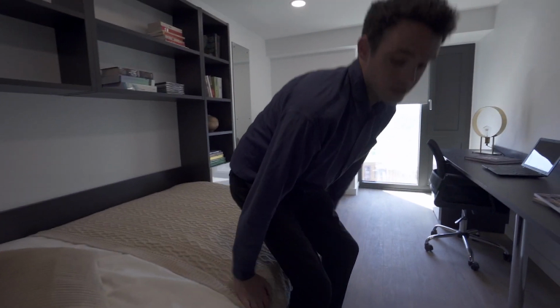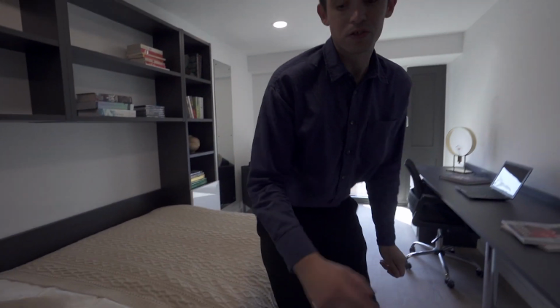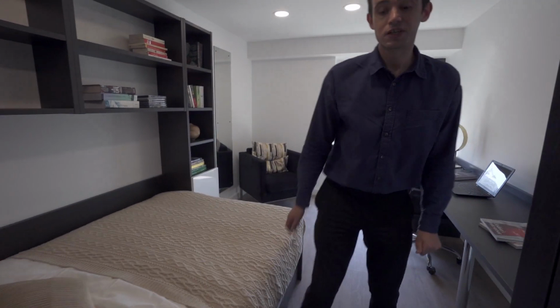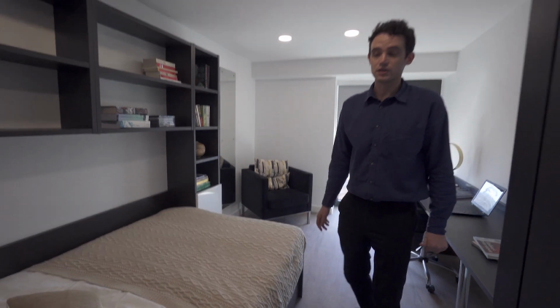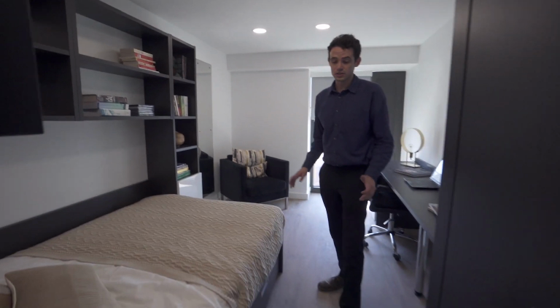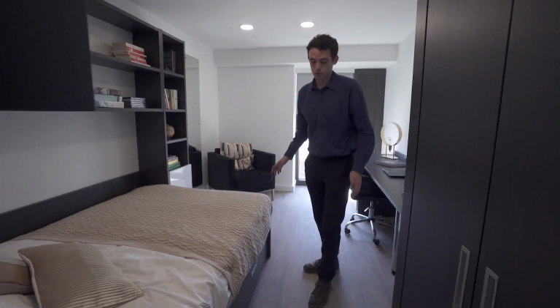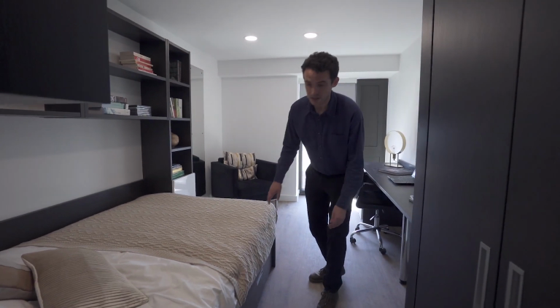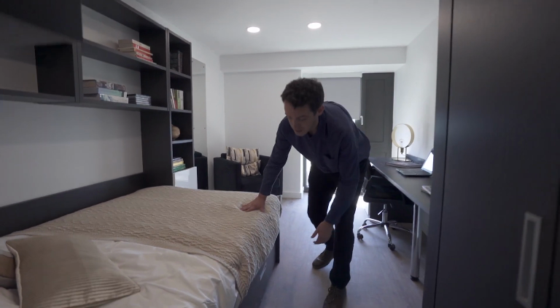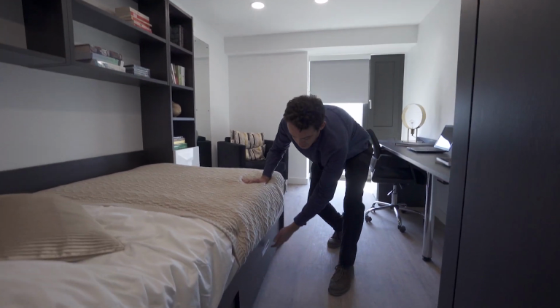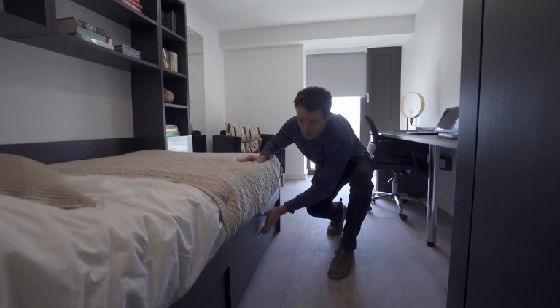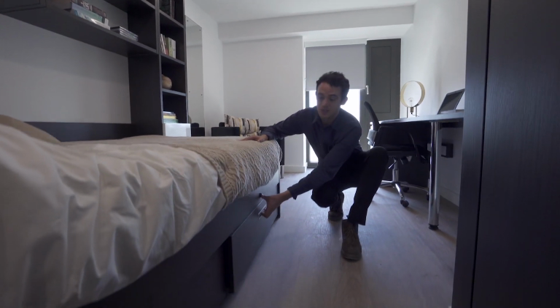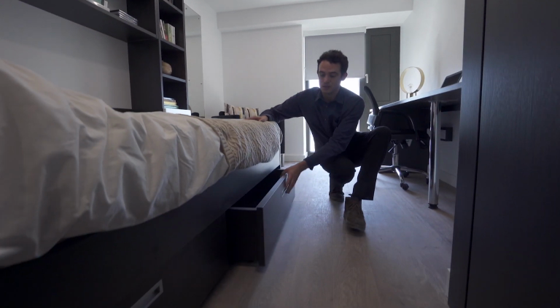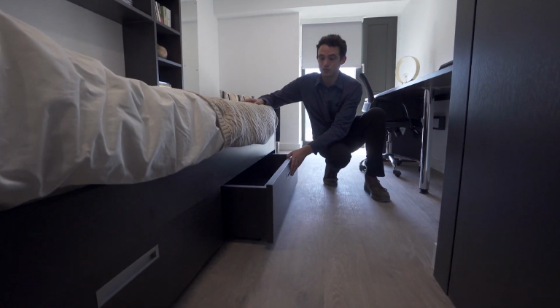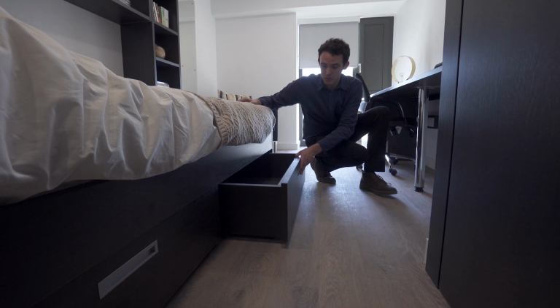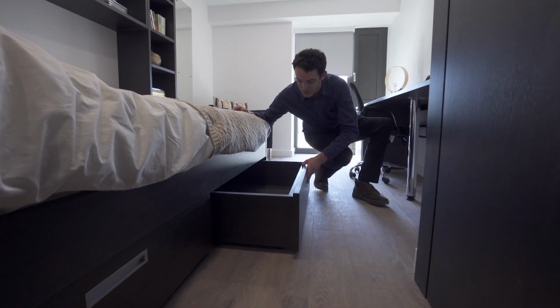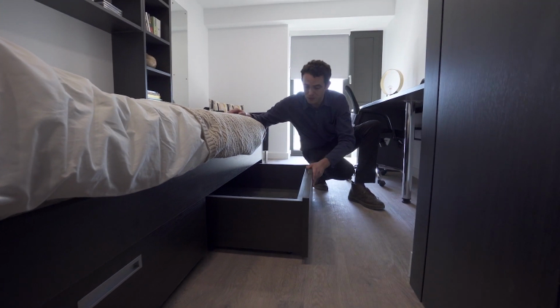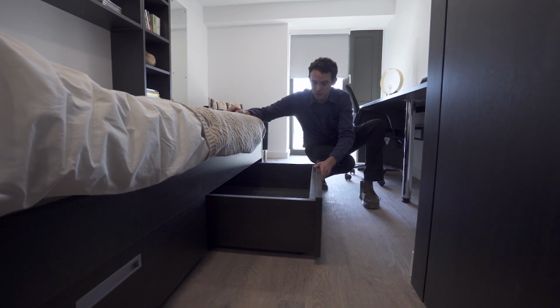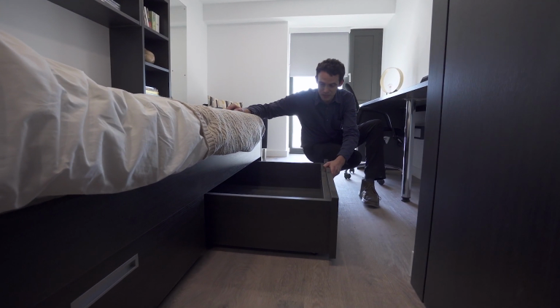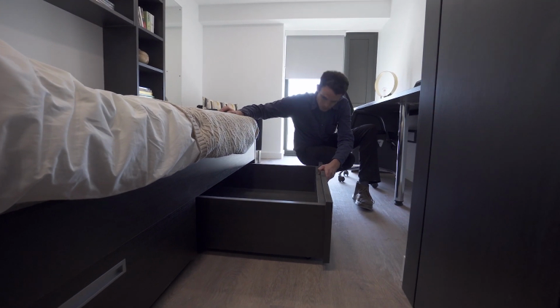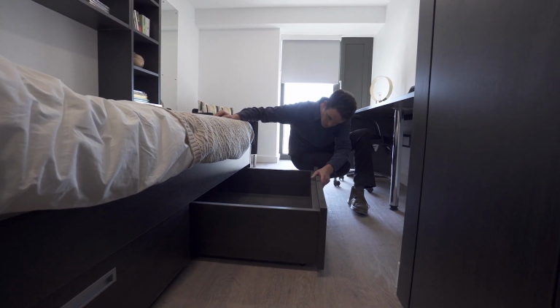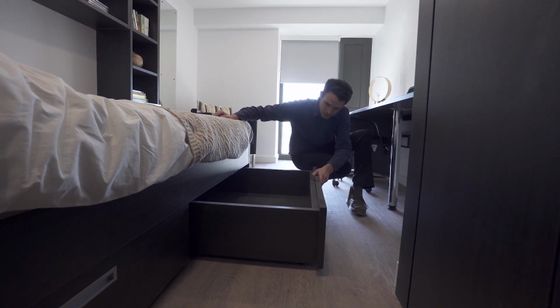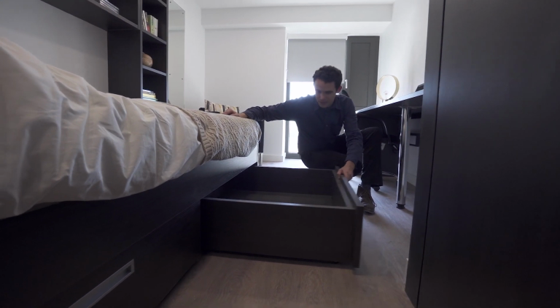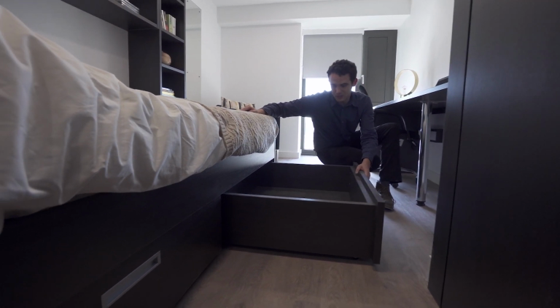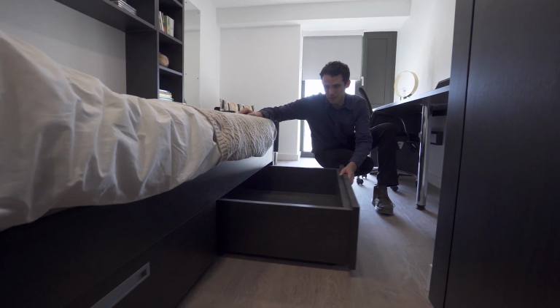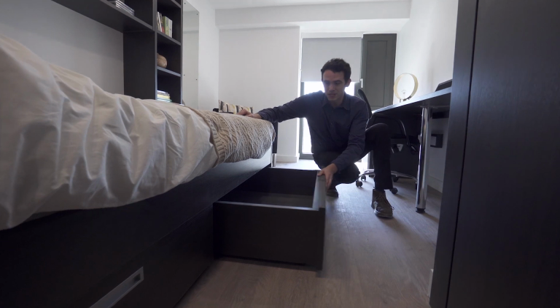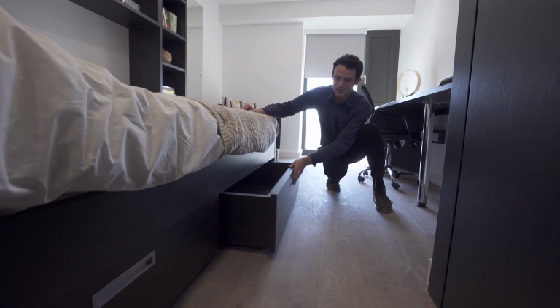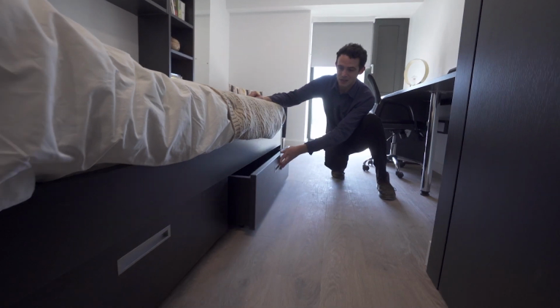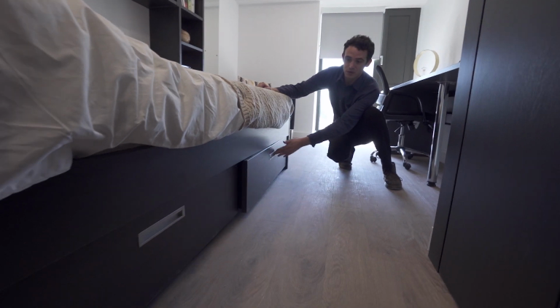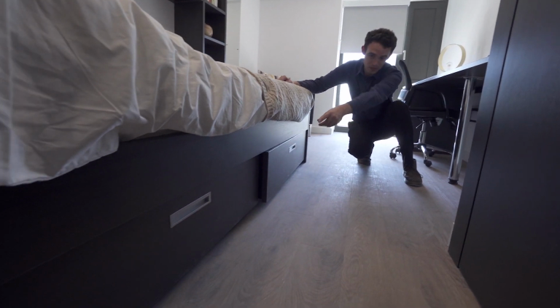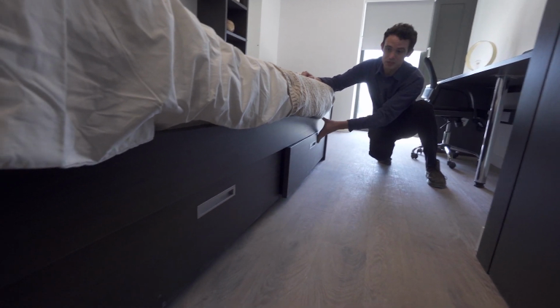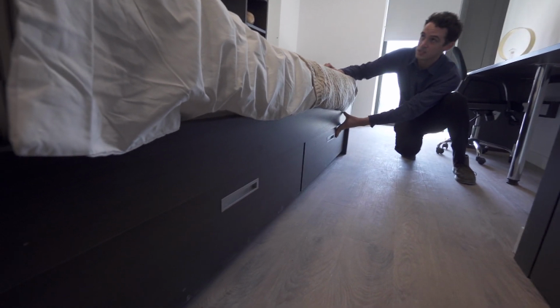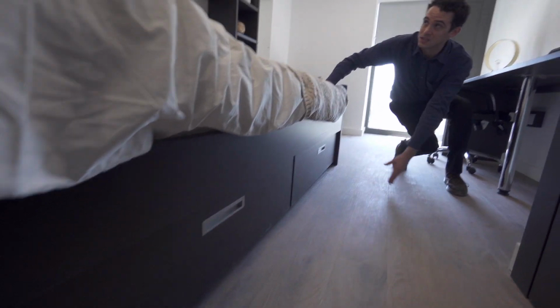That leads us on to the next feature, which is the storage space. Underneath here you'll notice we've got two under bed storage units. When pulled all the way out, there's tons of space in there. And there's another one just there, exactly the same.